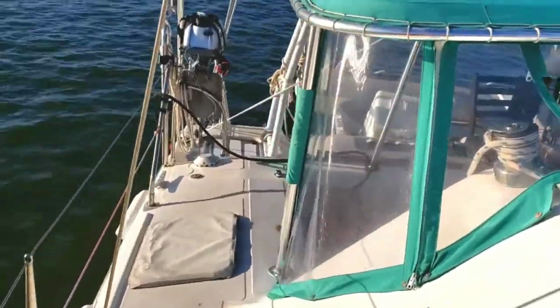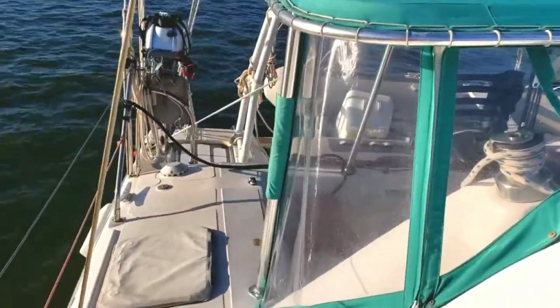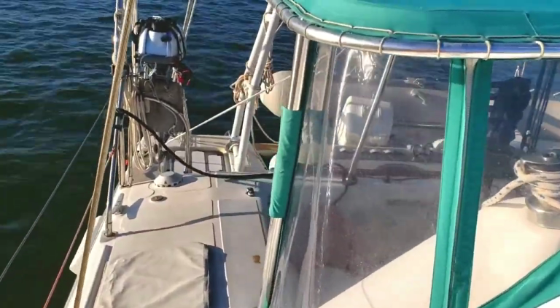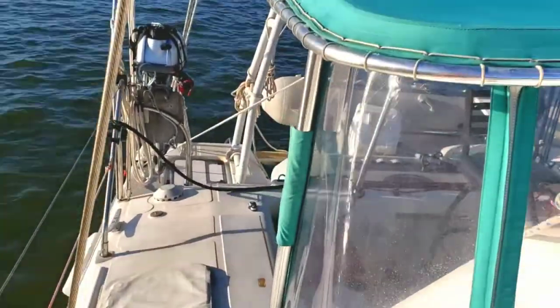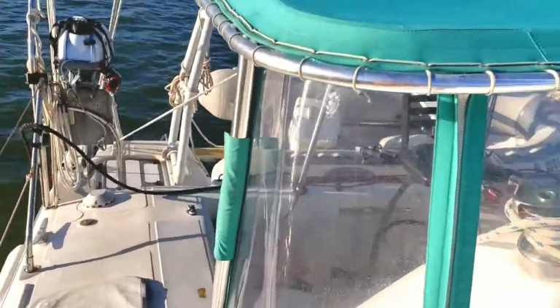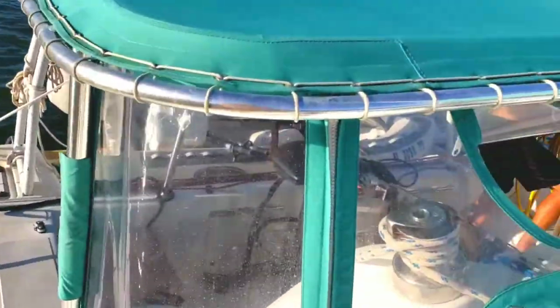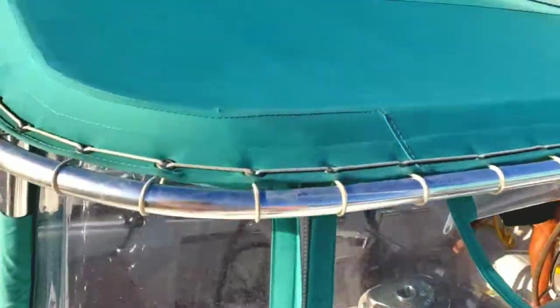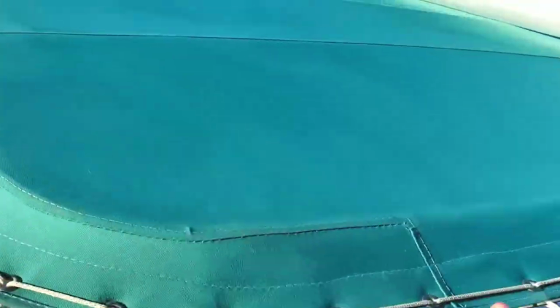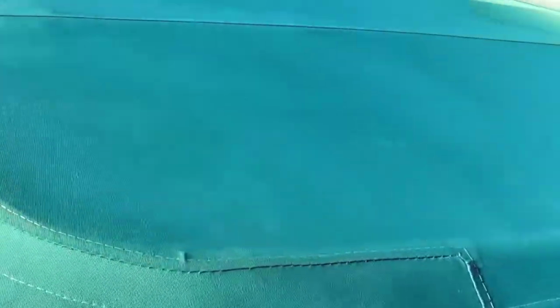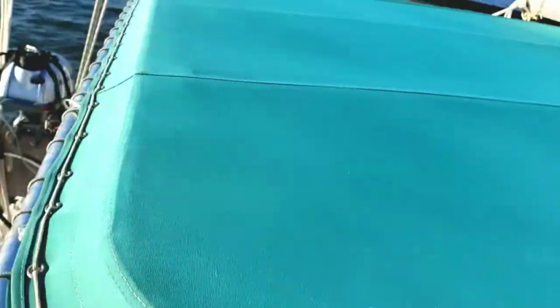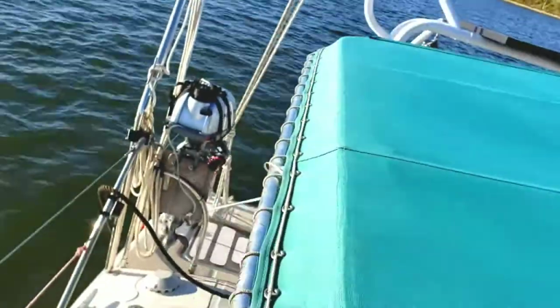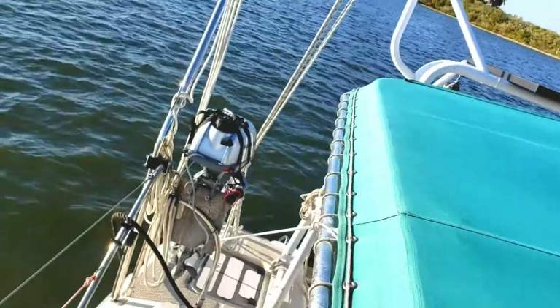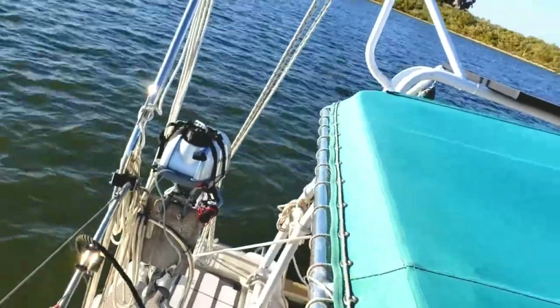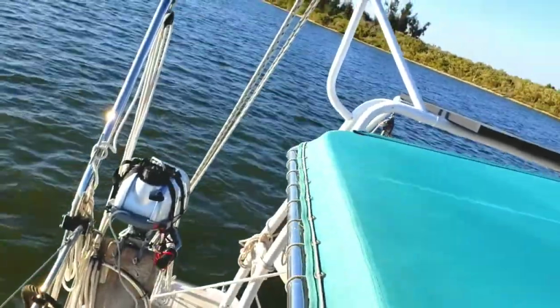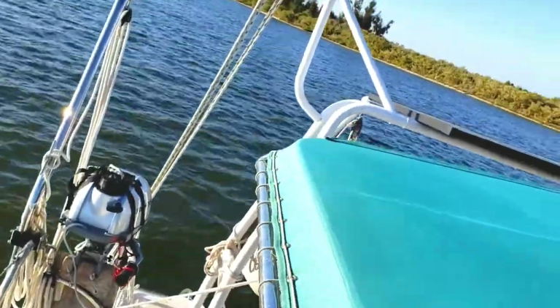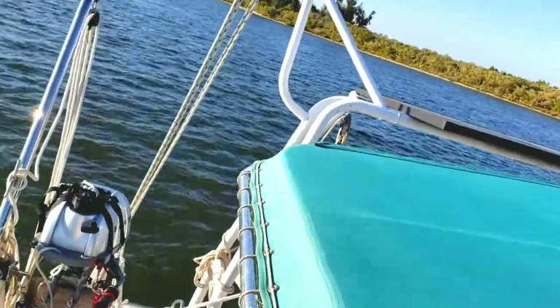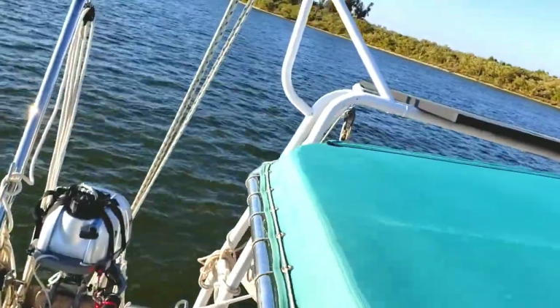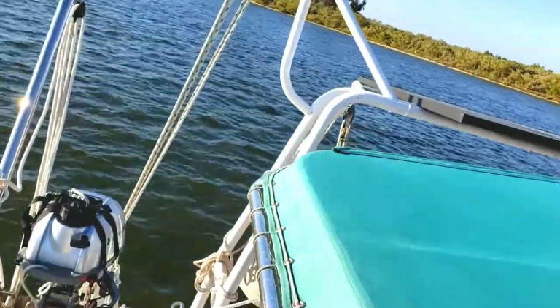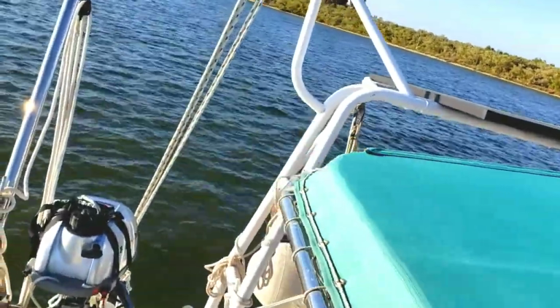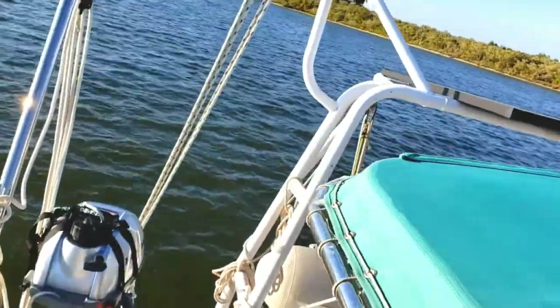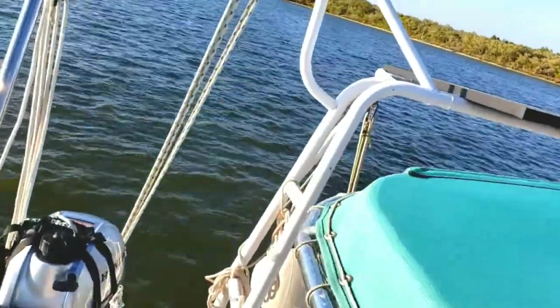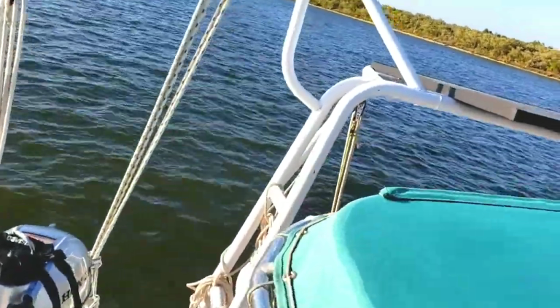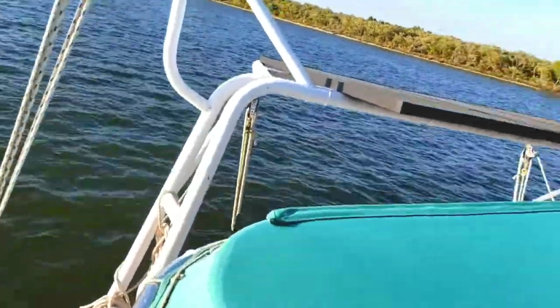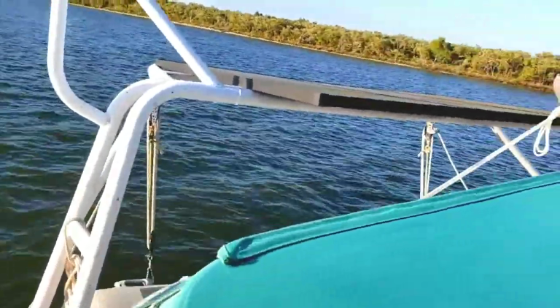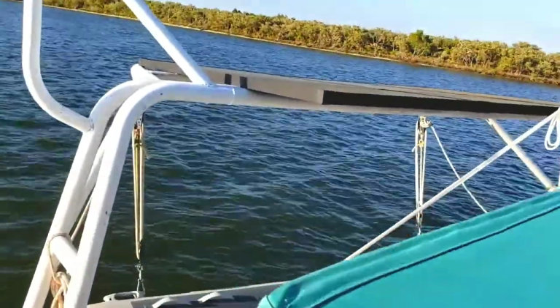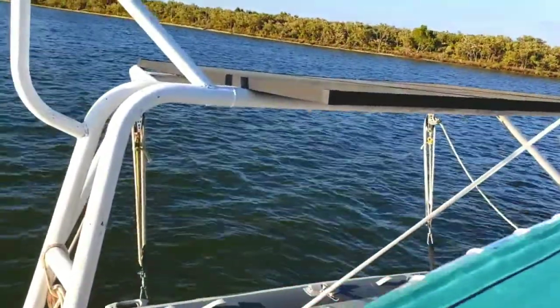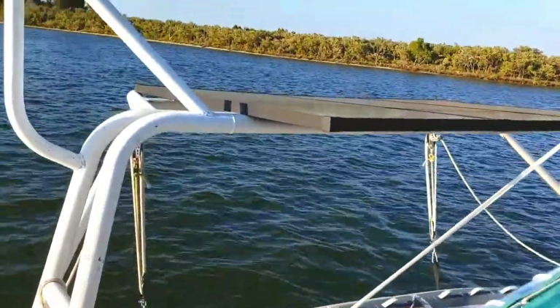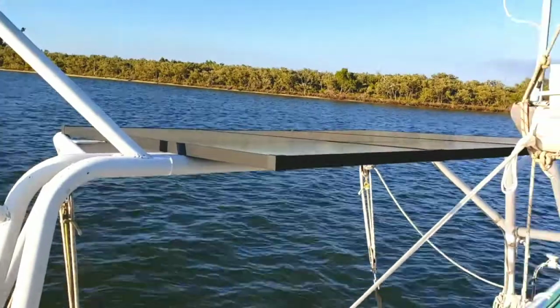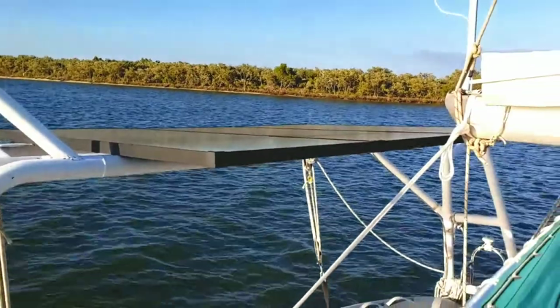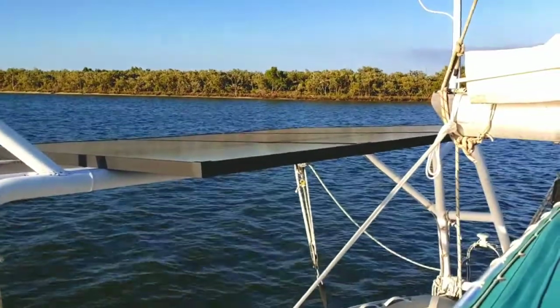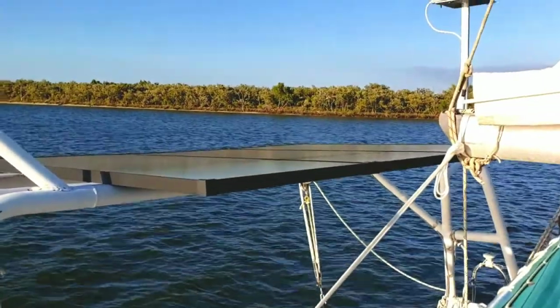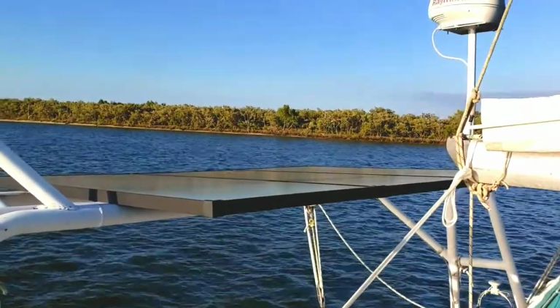I do not know how to tell you how excited I am to have all this power on our boat. Oh my gosh, I love it — we have the power!